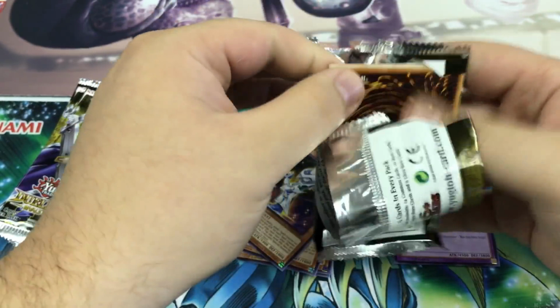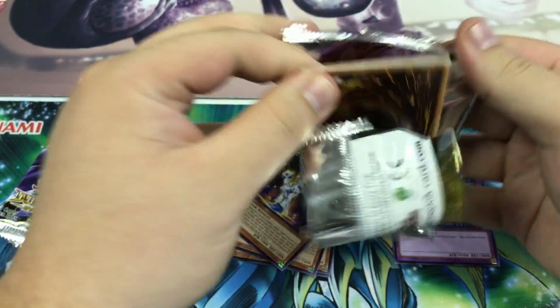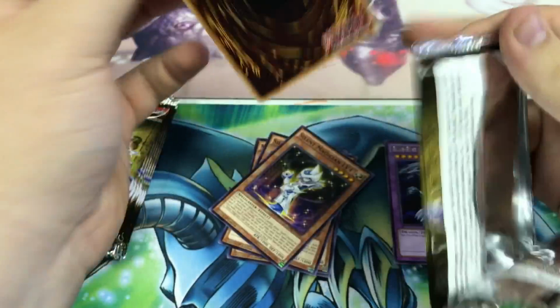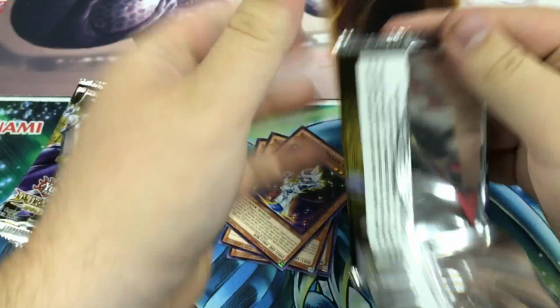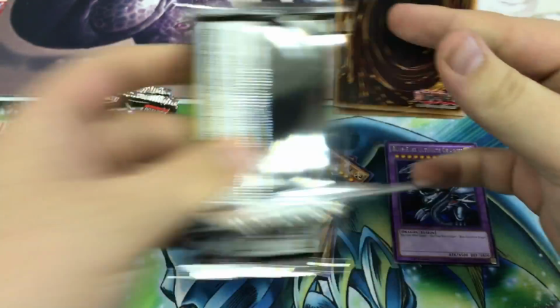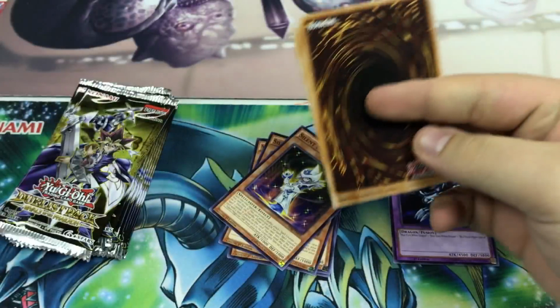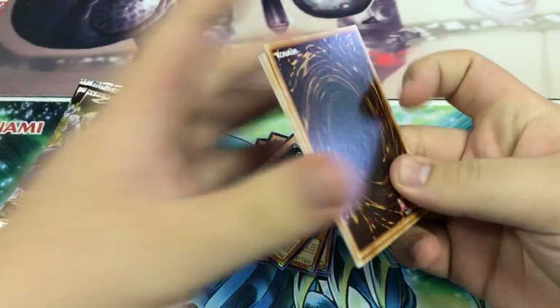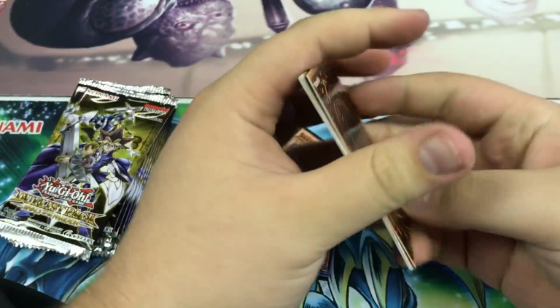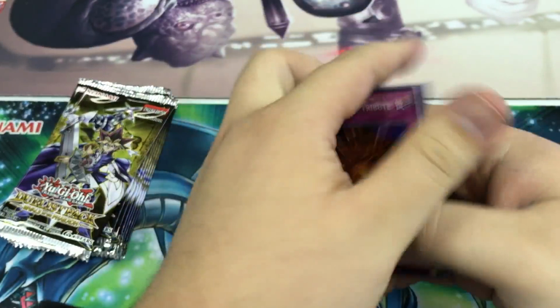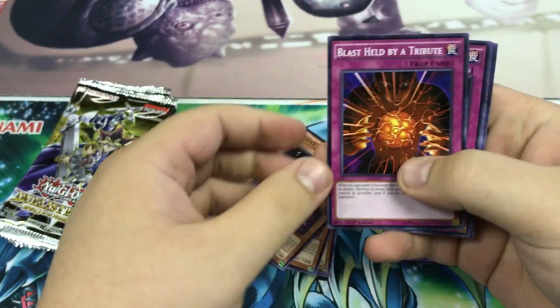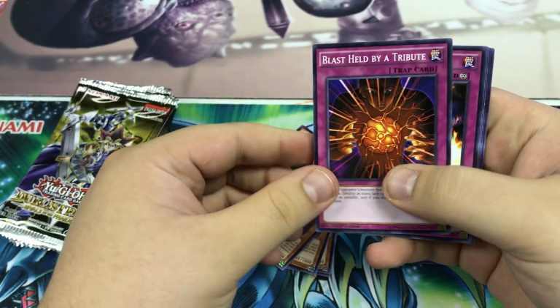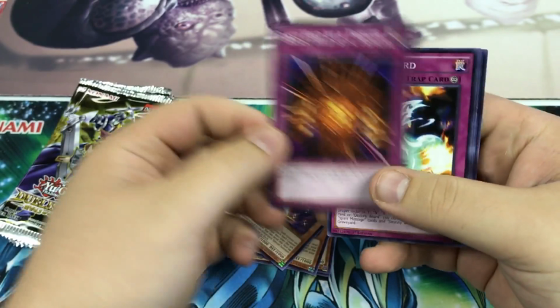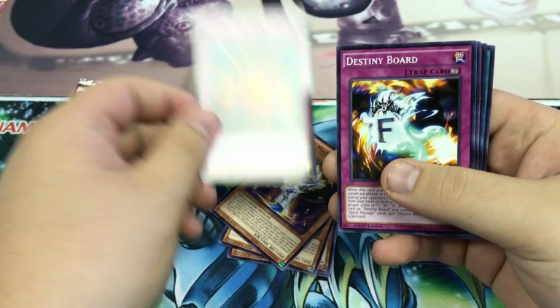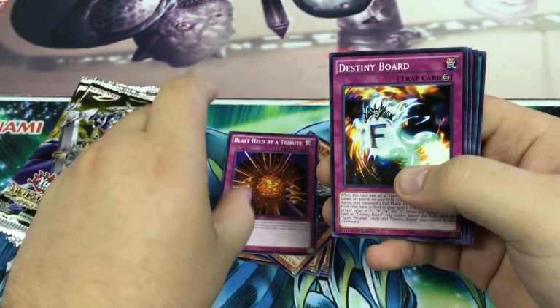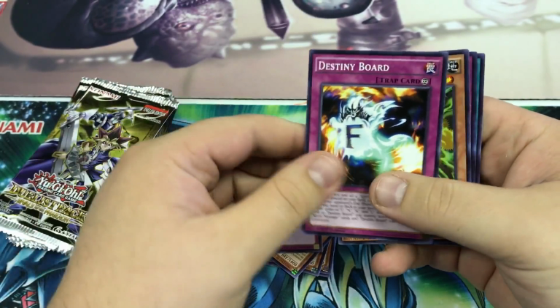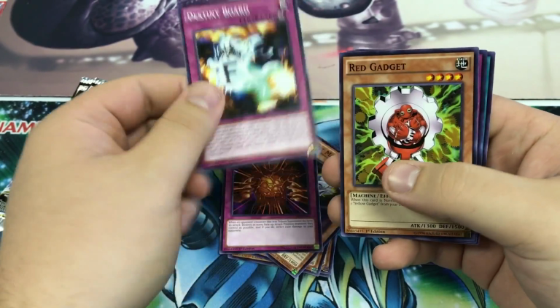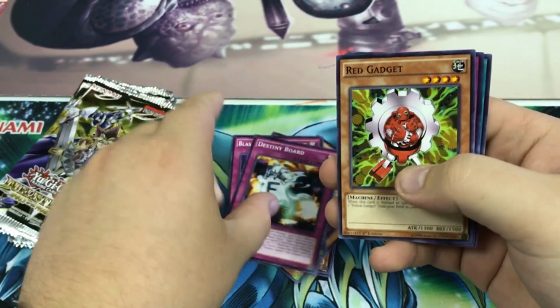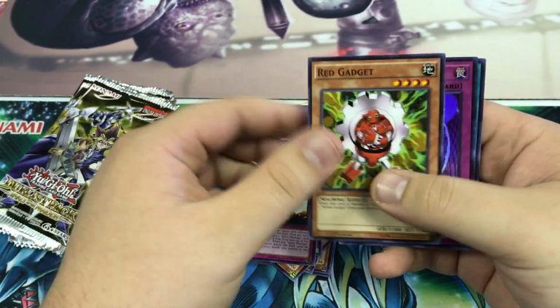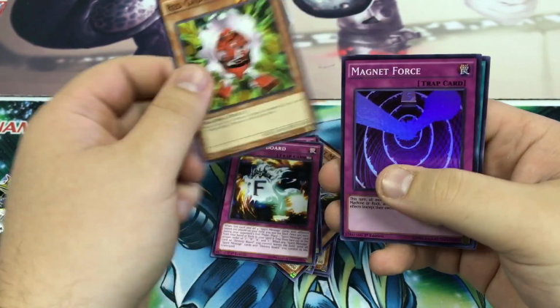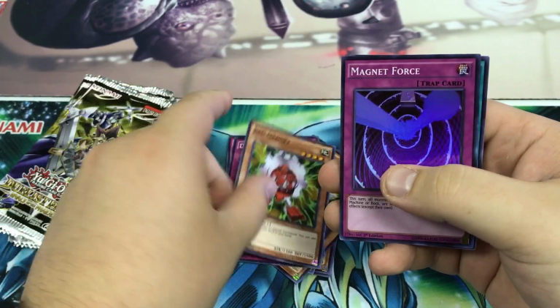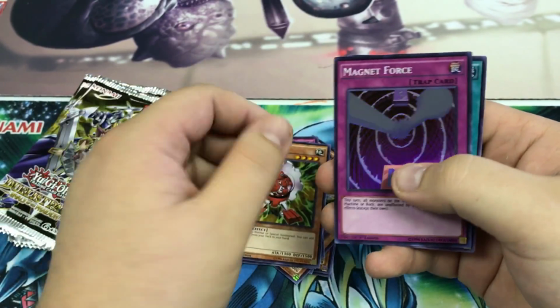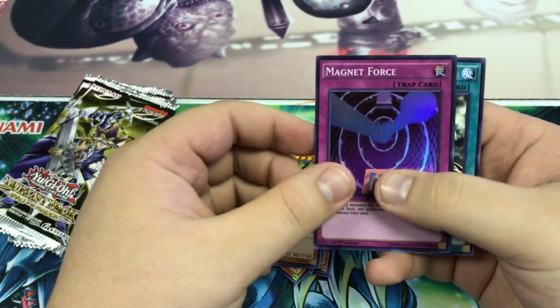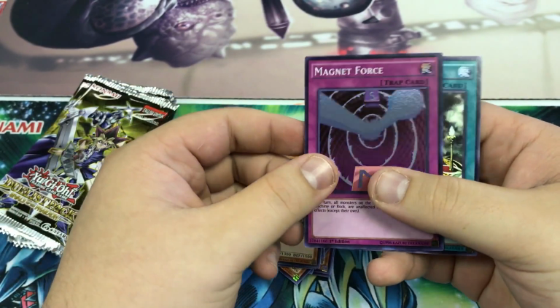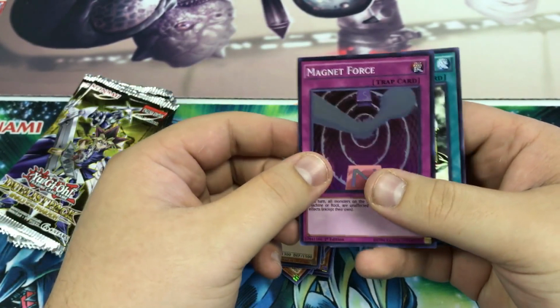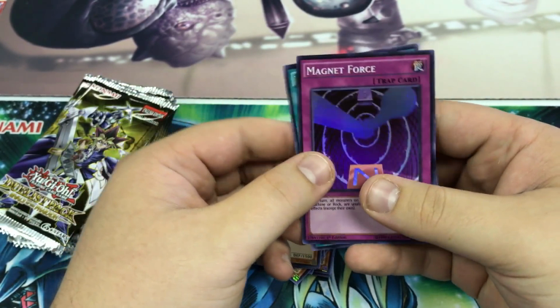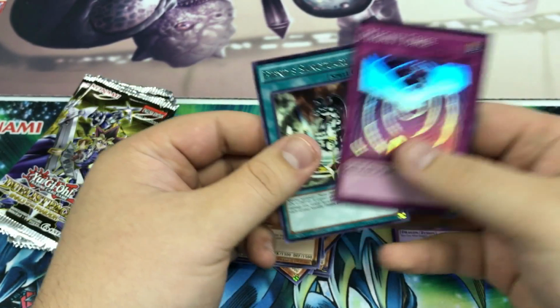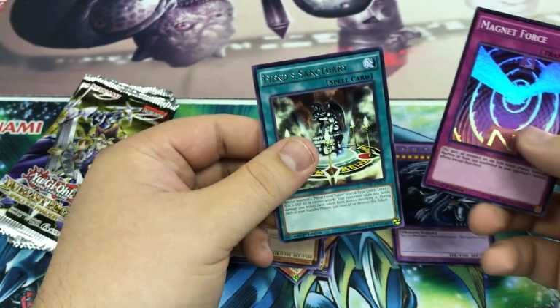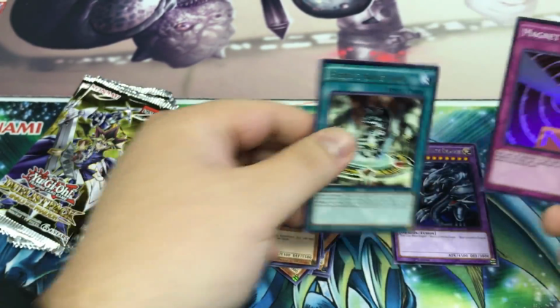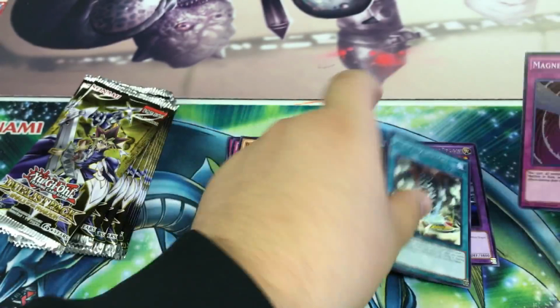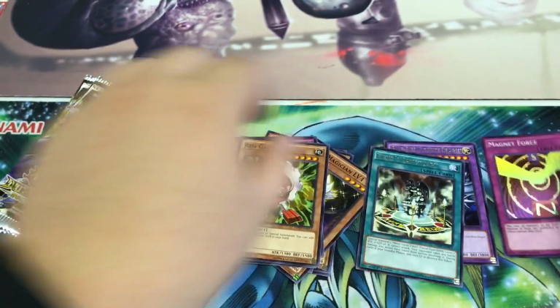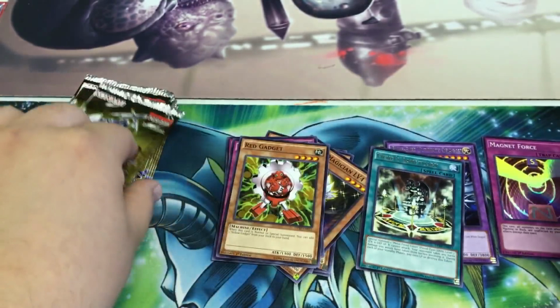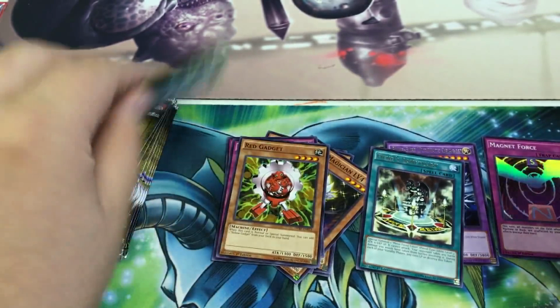Still kind of weird that that's a rare. Second pack: Blast Helped by Tribute, Destiny Board, Red Gadget, we have Magnet Force as our Super, and Full Sanctuary.